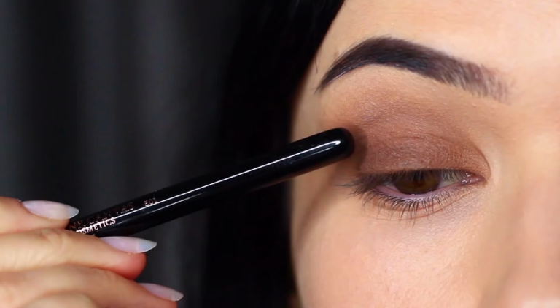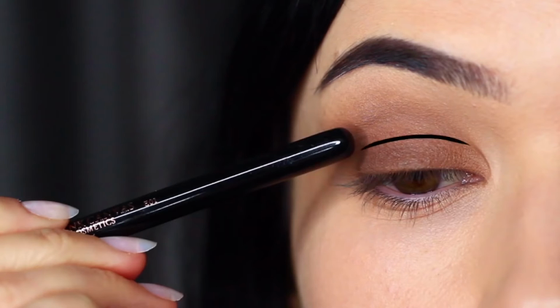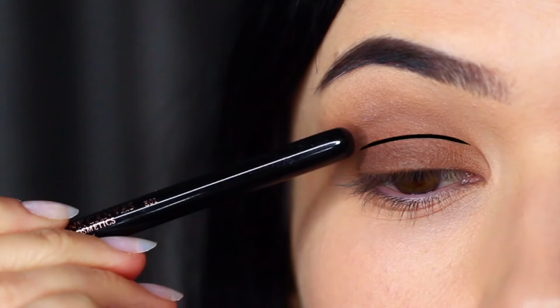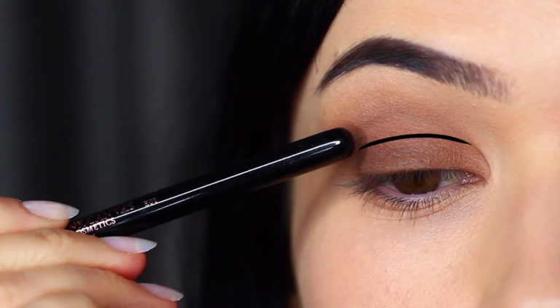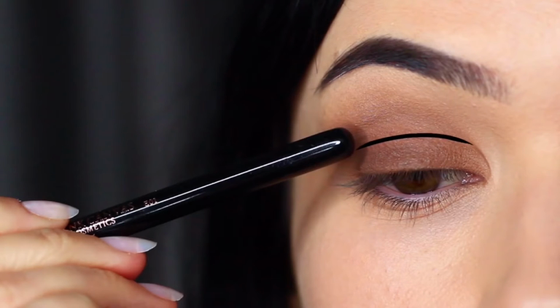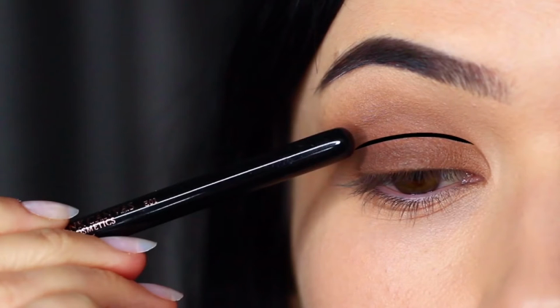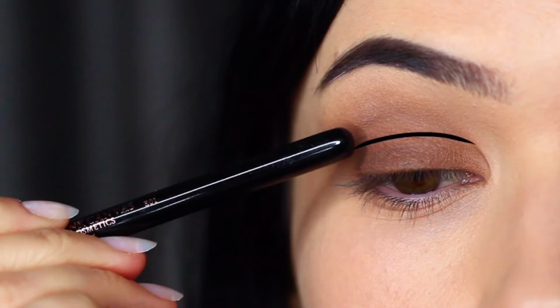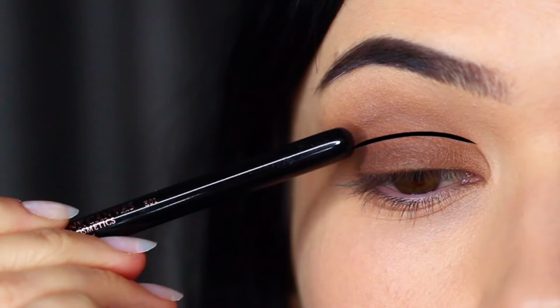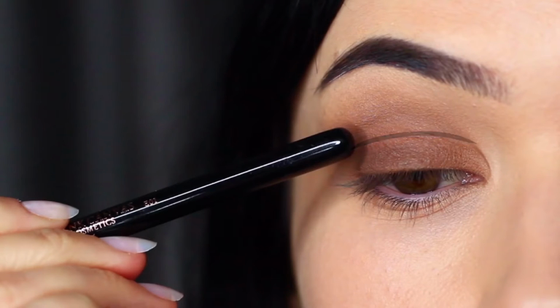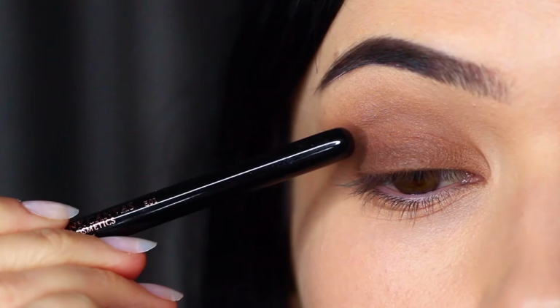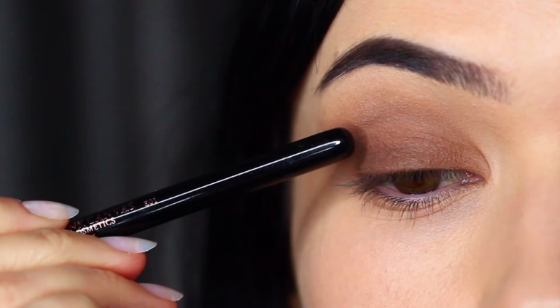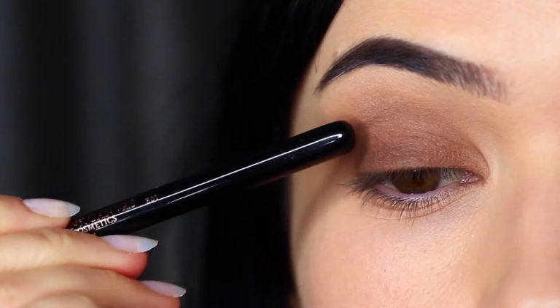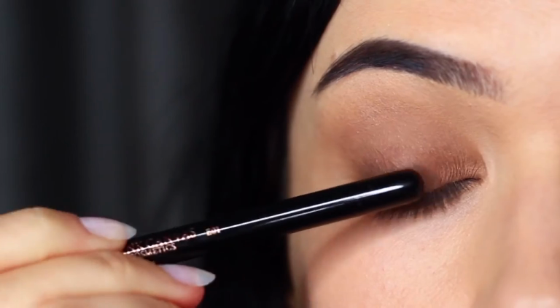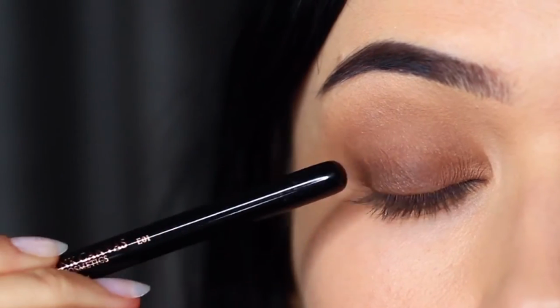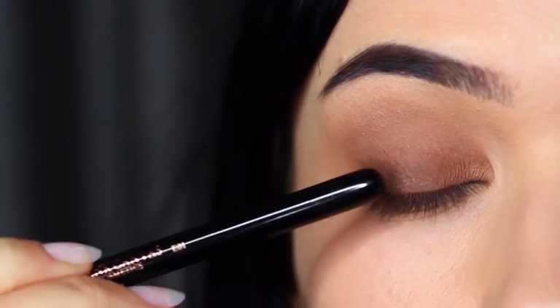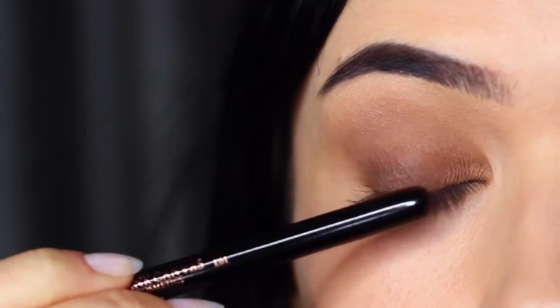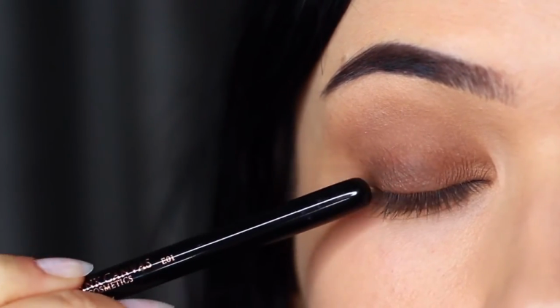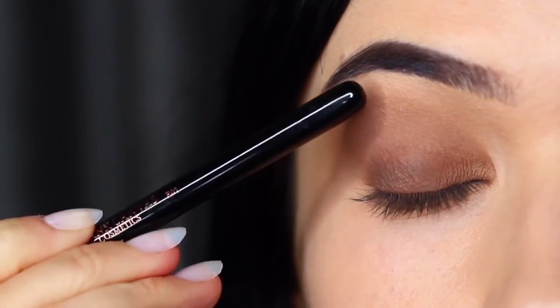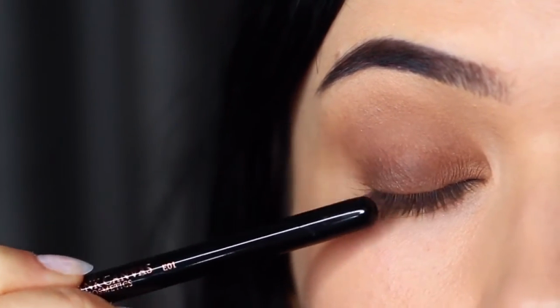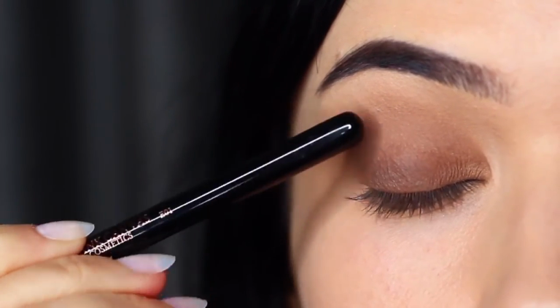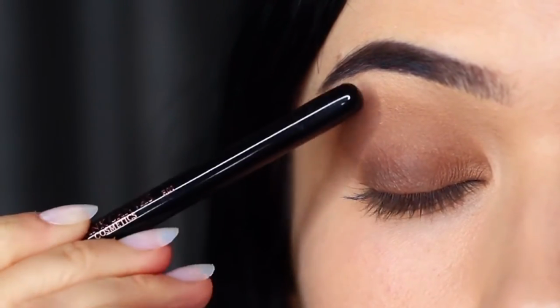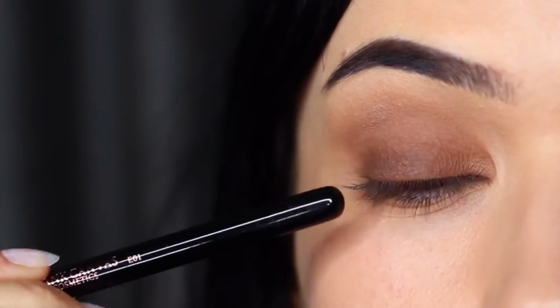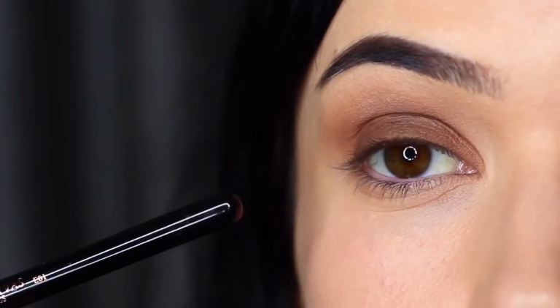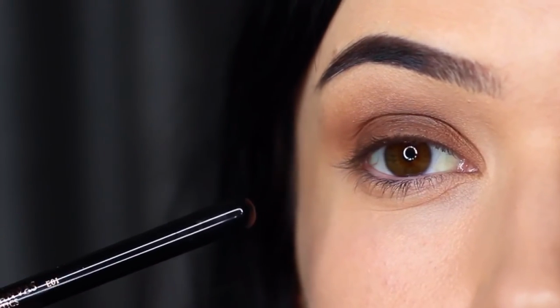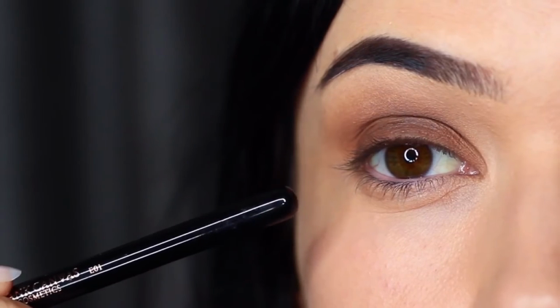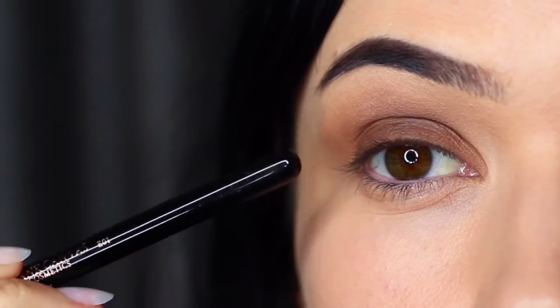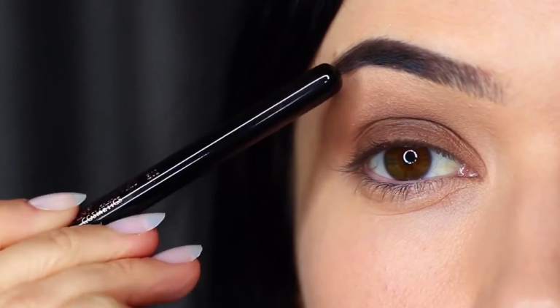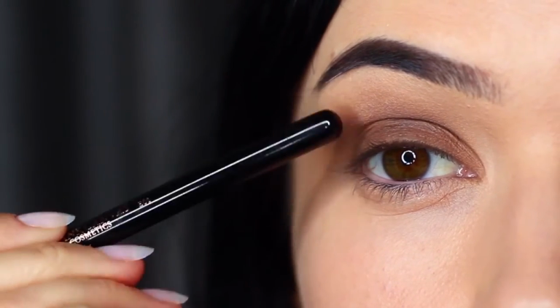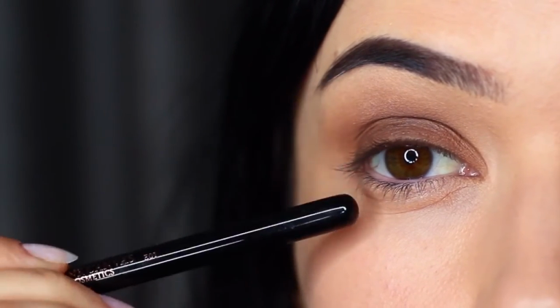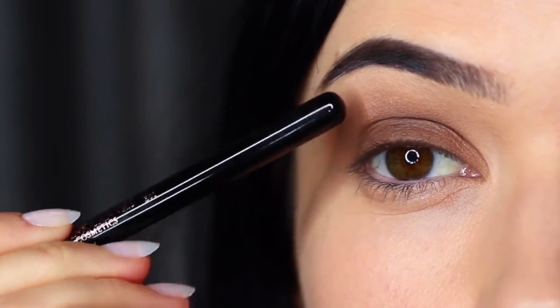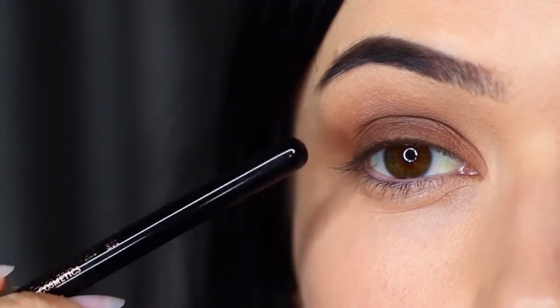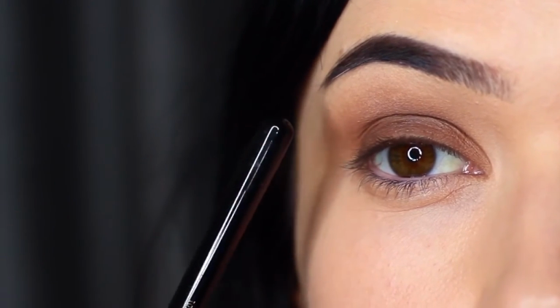You want to keep it nice and deep and low. What we're going to end up with is a deep dark look right at the roots of the lashes that then fades upwards, fading into that midtone, into that crease, and up underneath the brows.